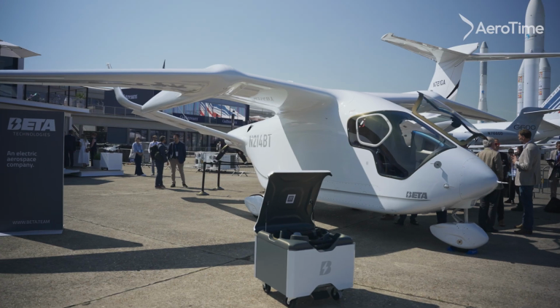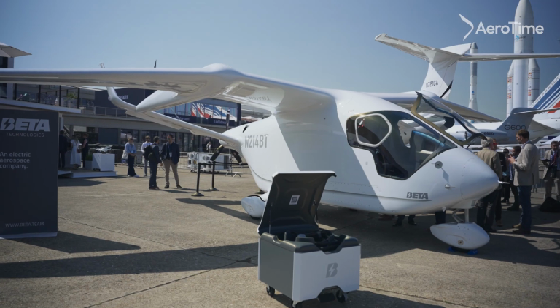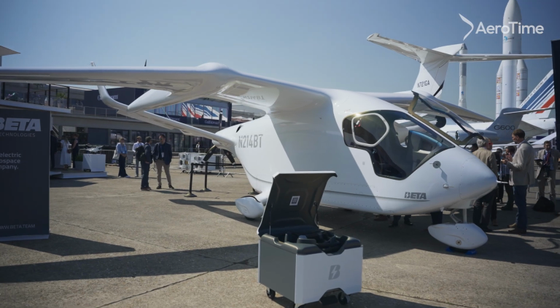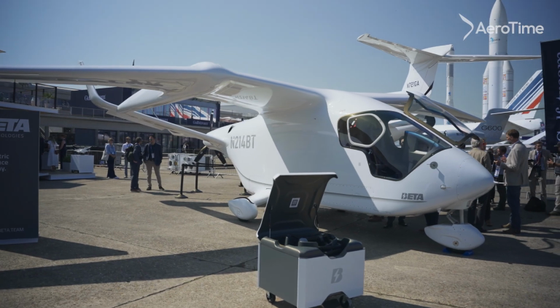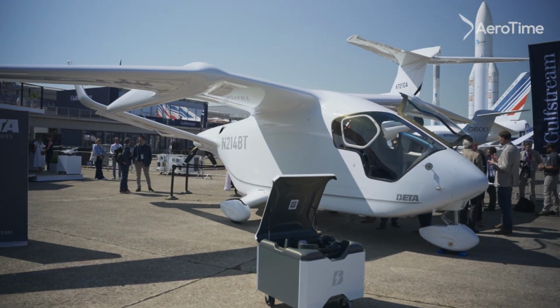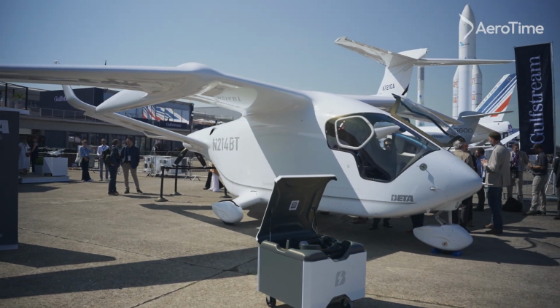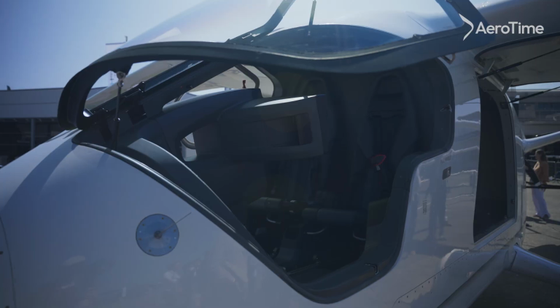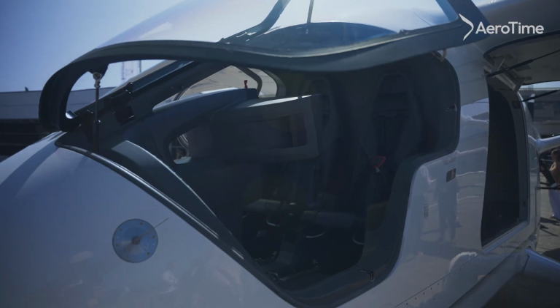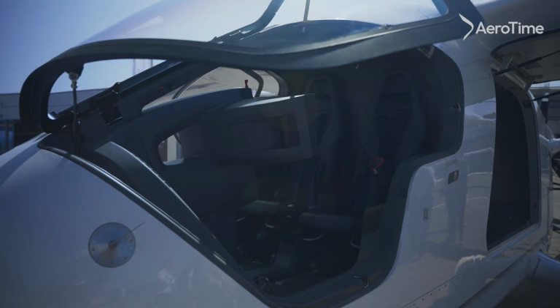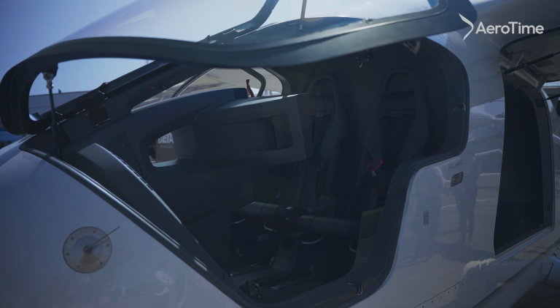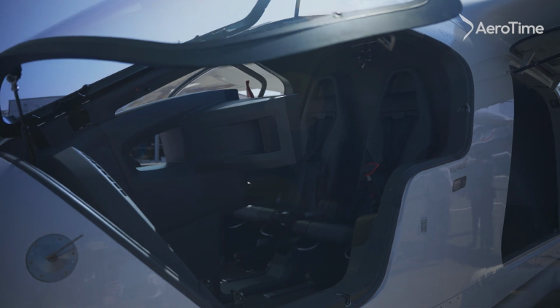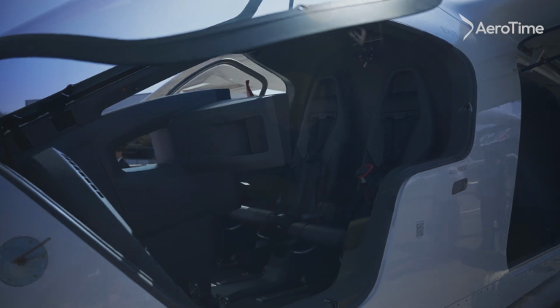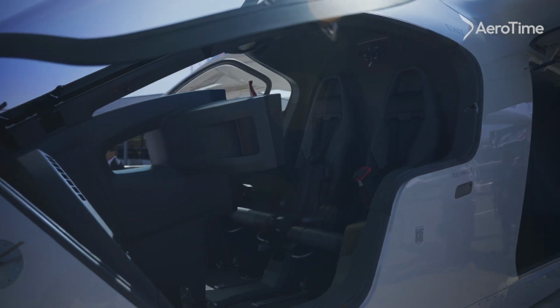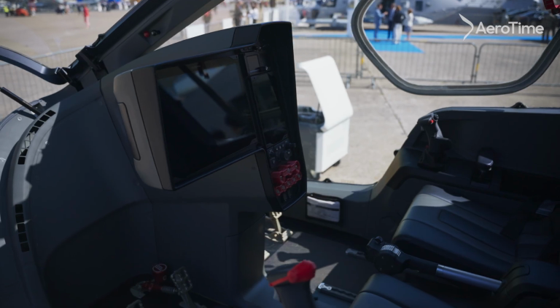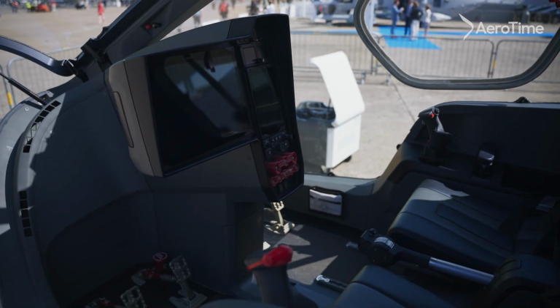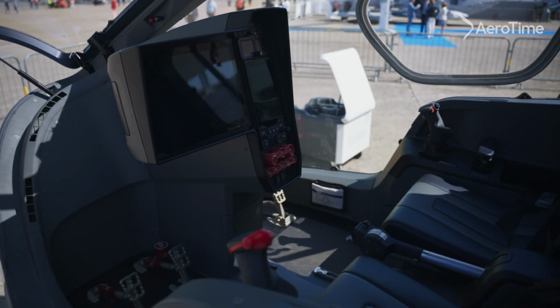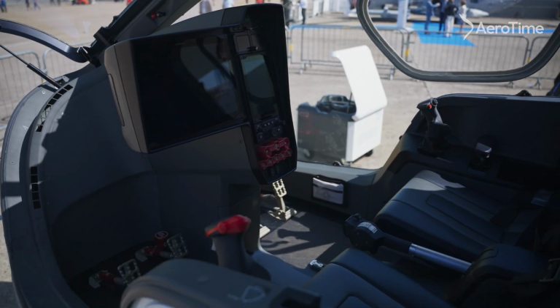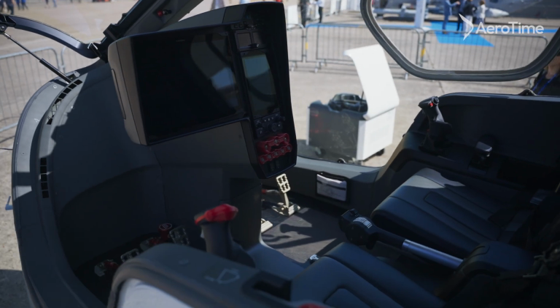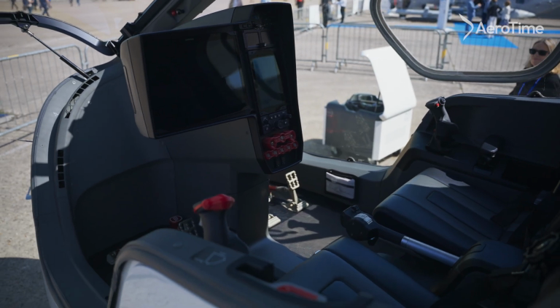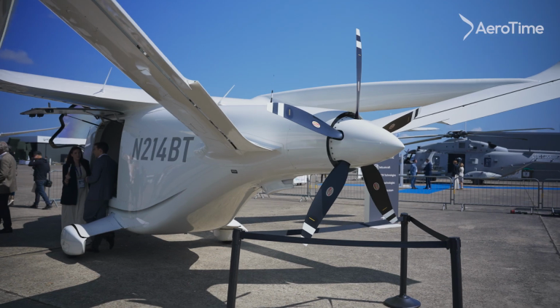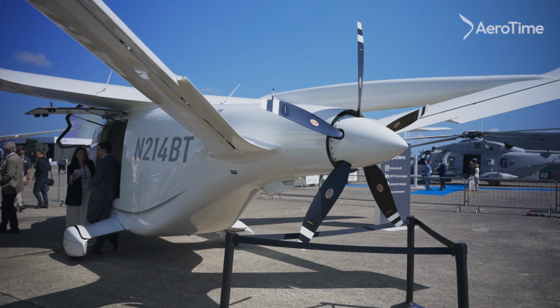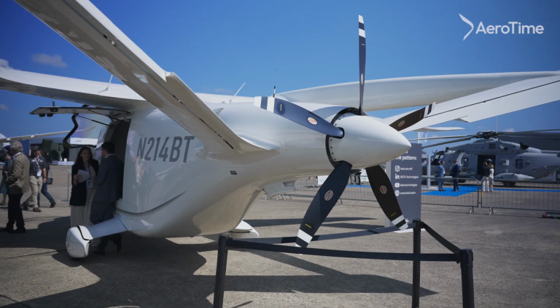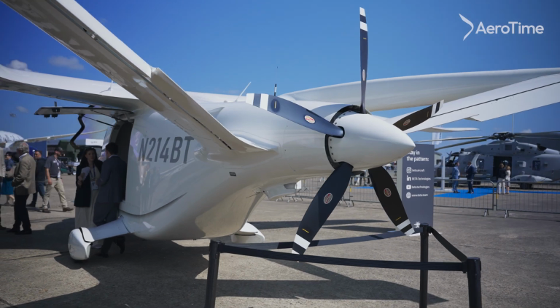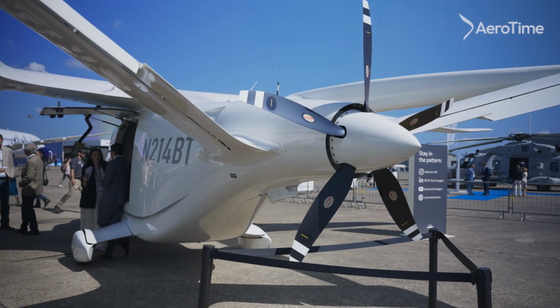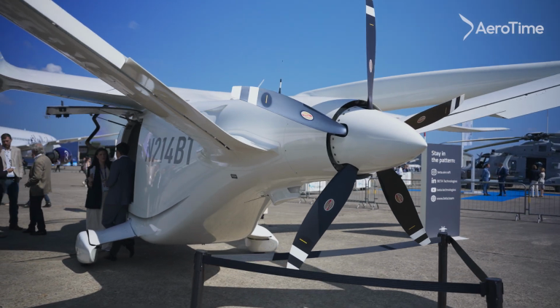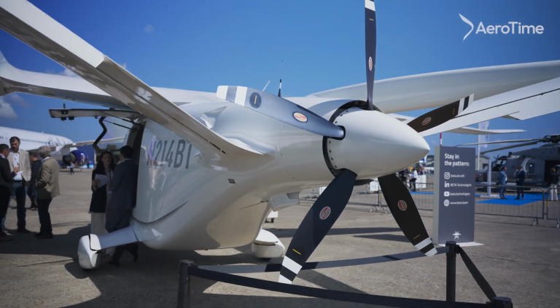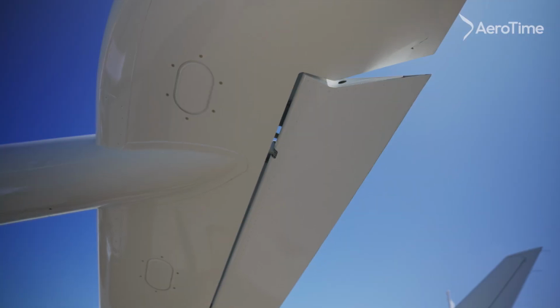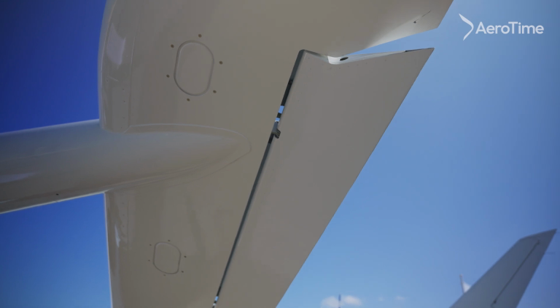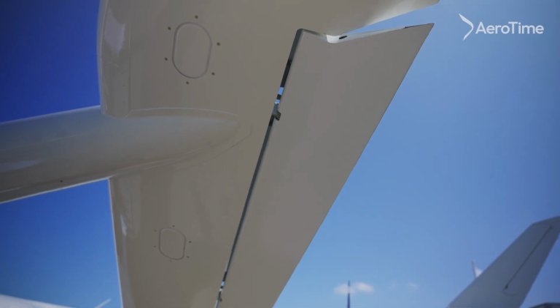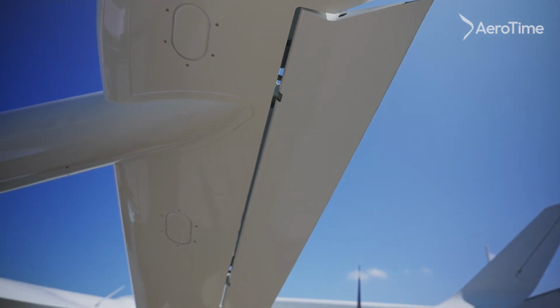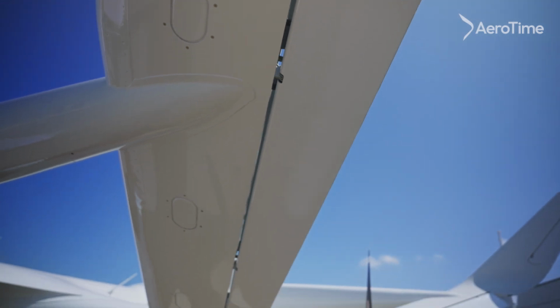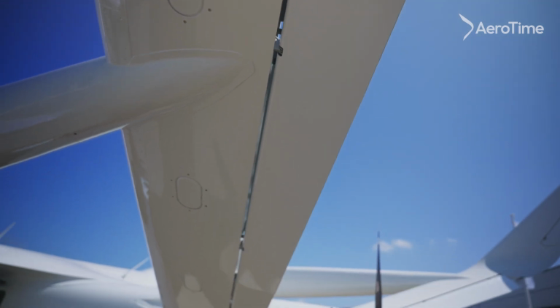The stepwise approach to market is cargo logistics in CTOL — conventional takeoff and landing — then passenger, then cargo logistics in VTOL, and then passenger in VTOL.